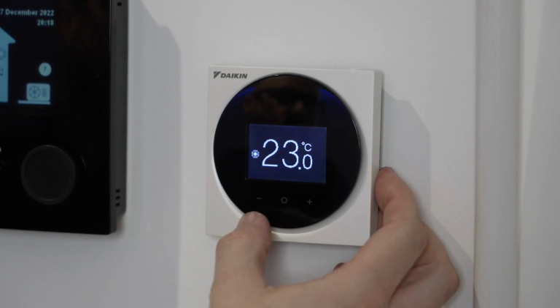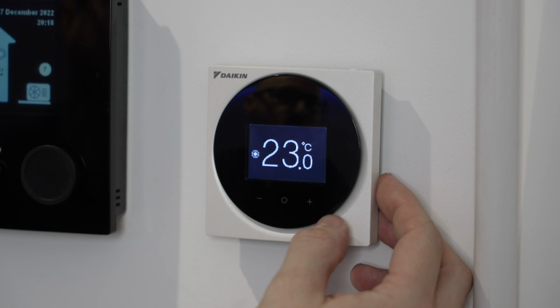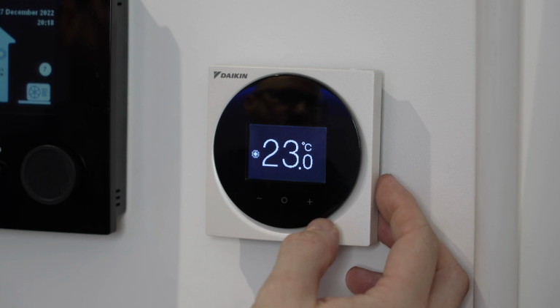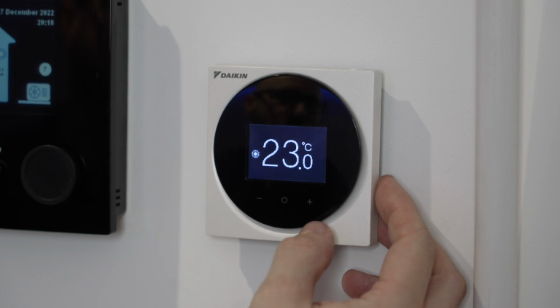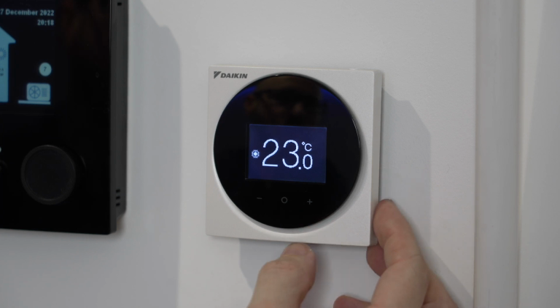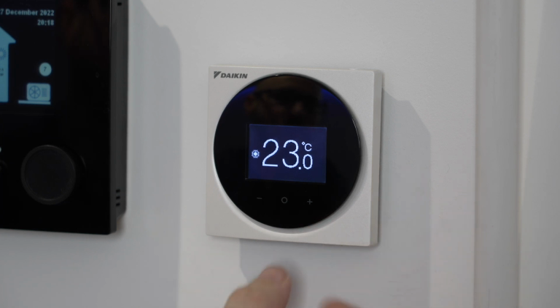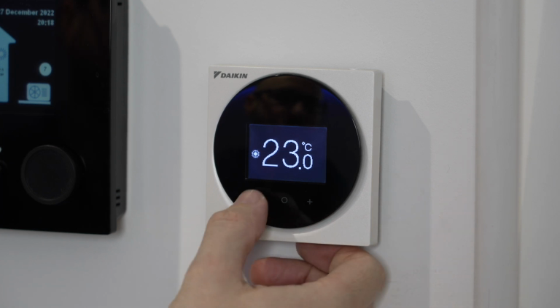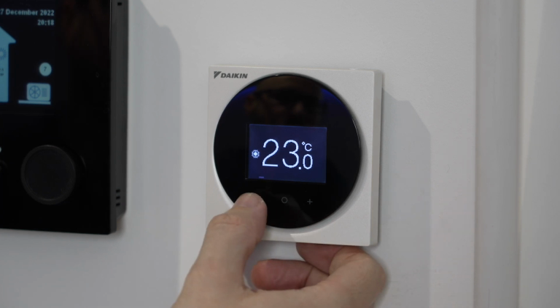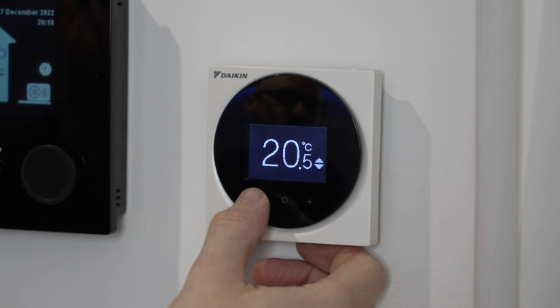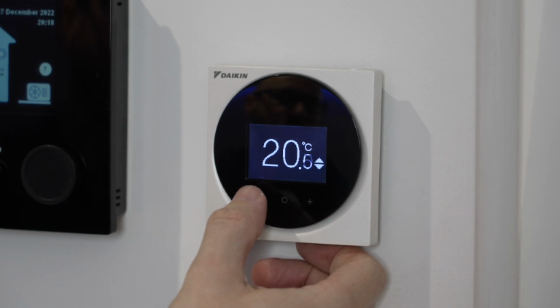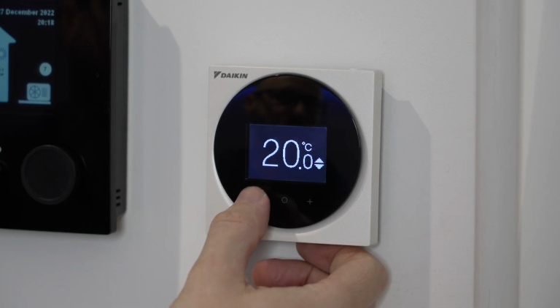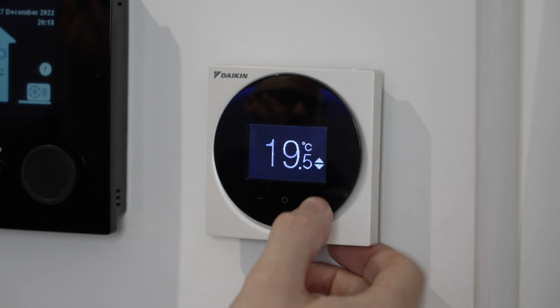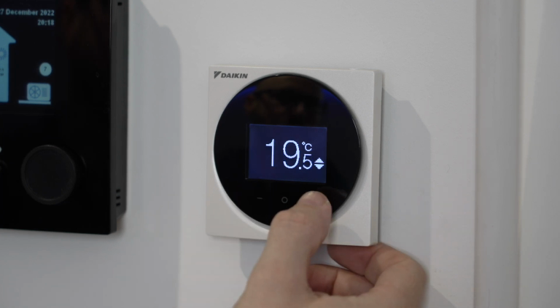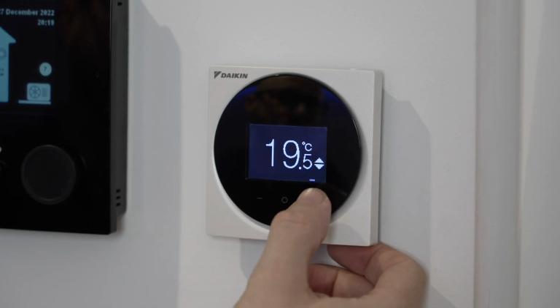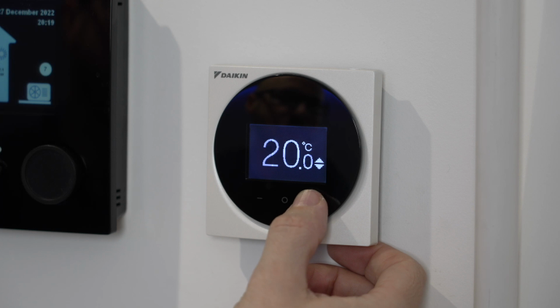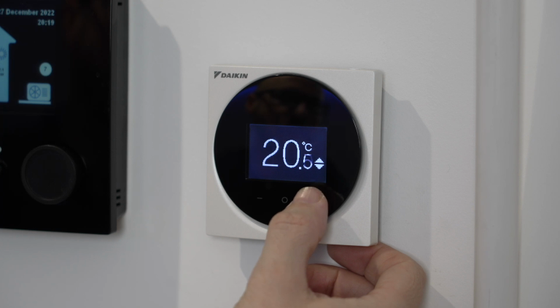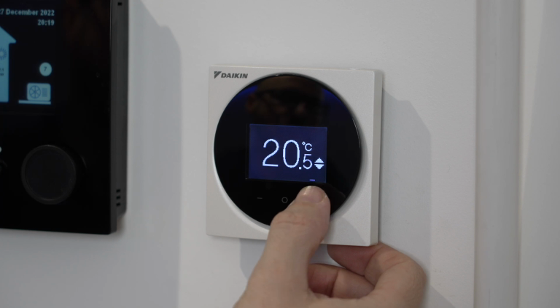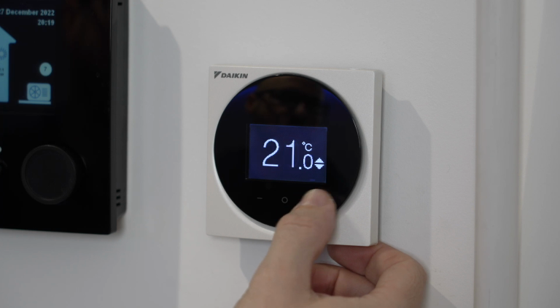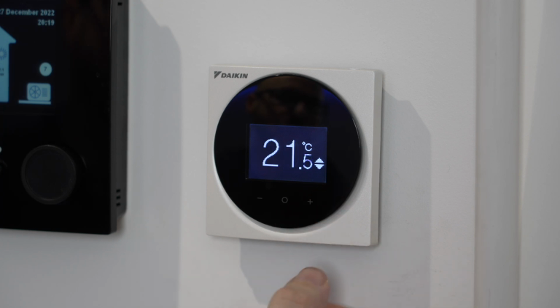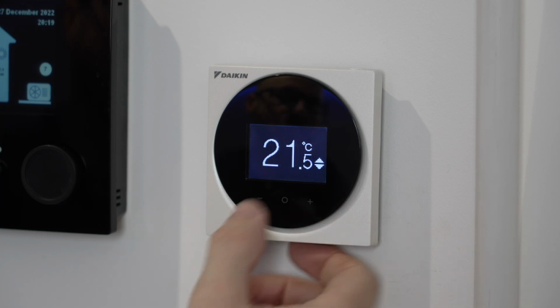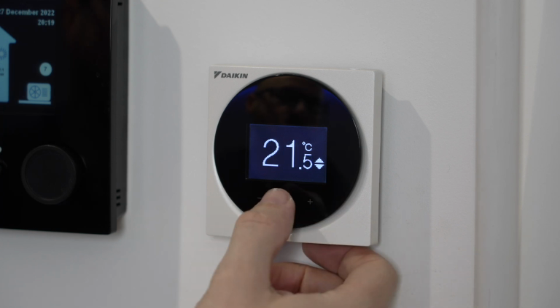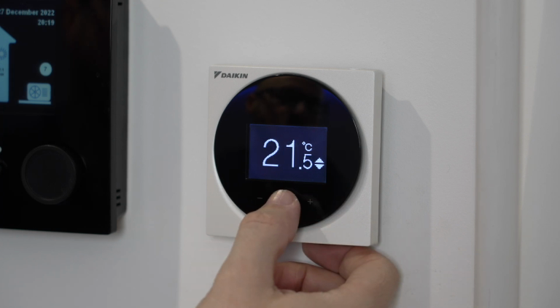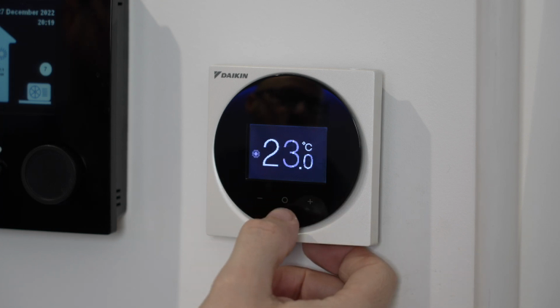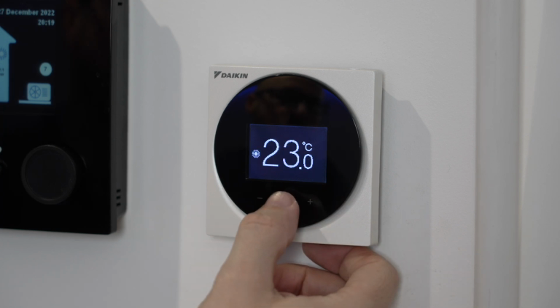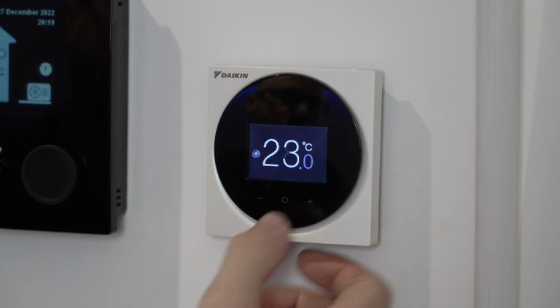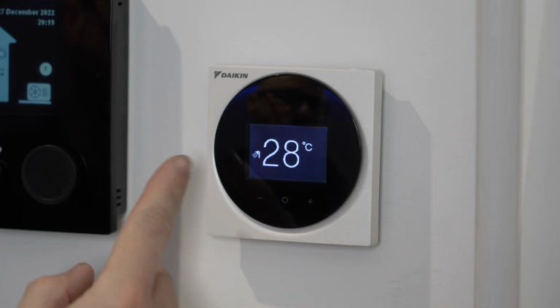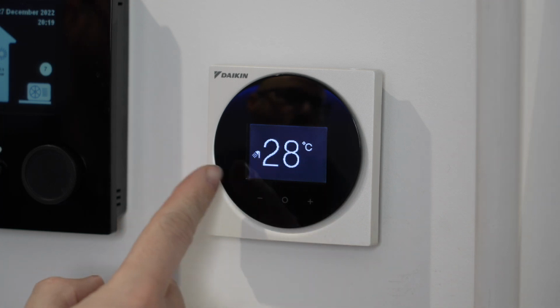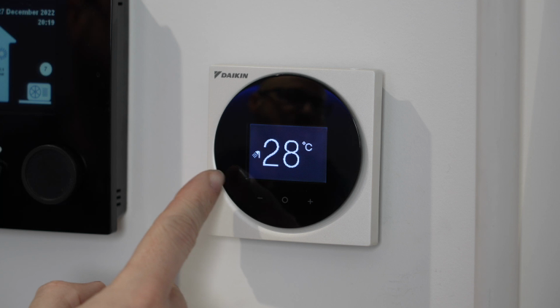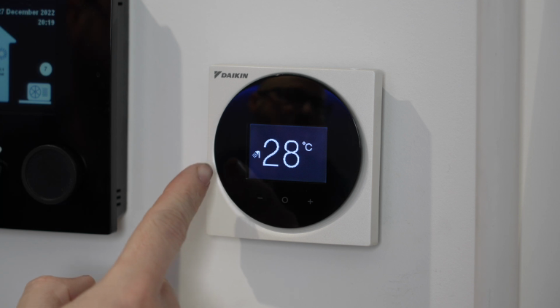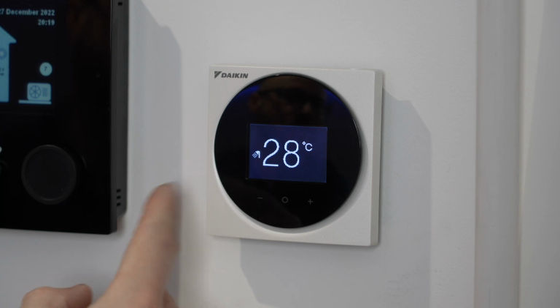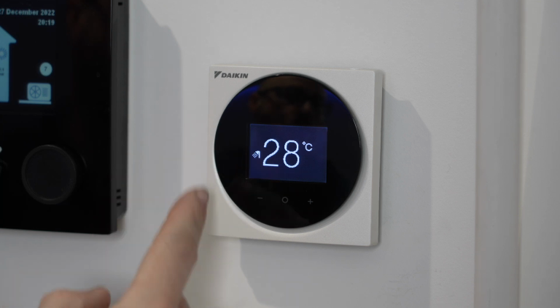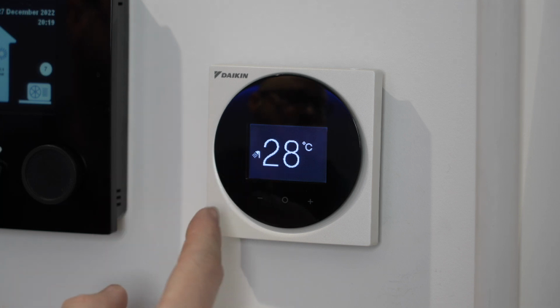We've got three buttons across the bottom here, so you can turn your temperature down, you can turn the temperature up, or you can flick over to your hot water to see what temperature your hot water is.